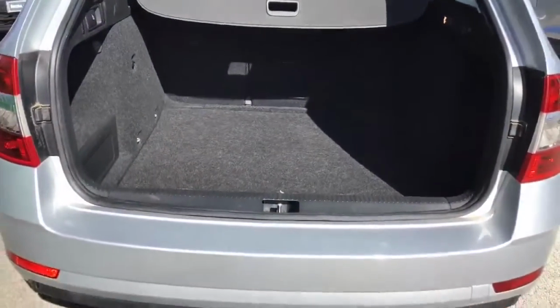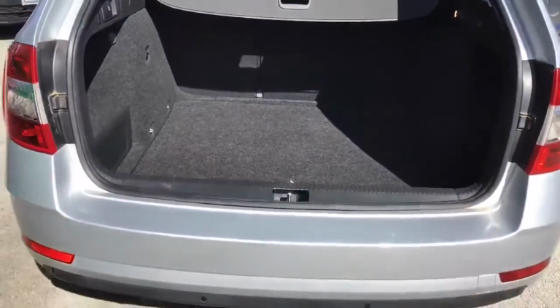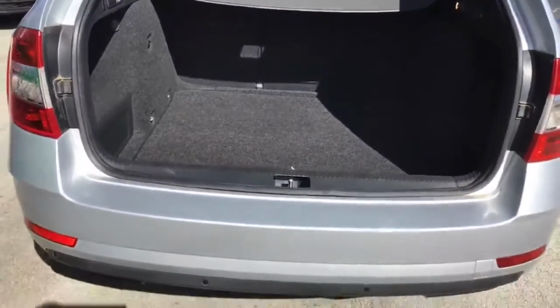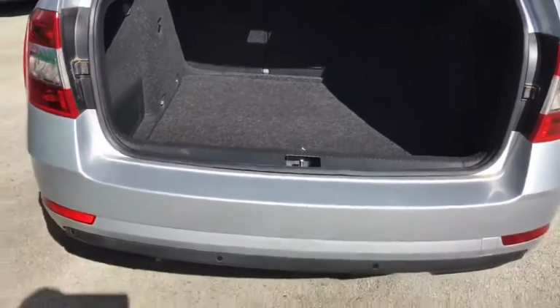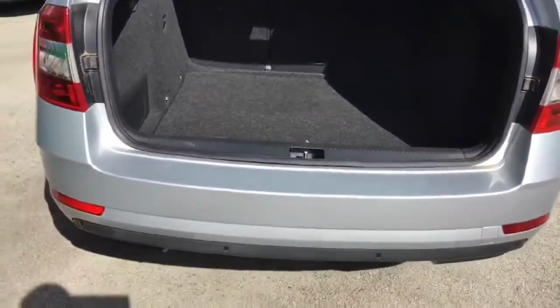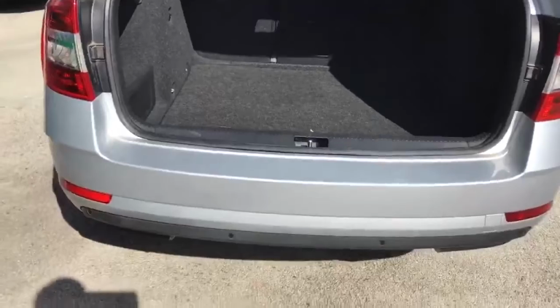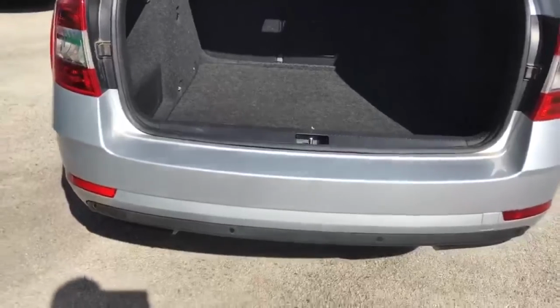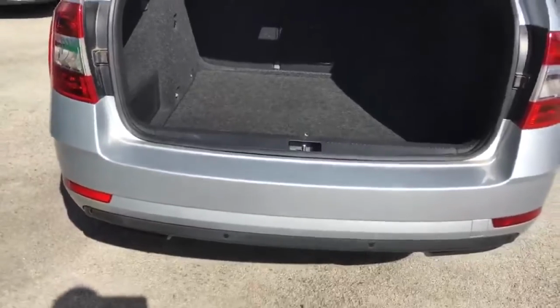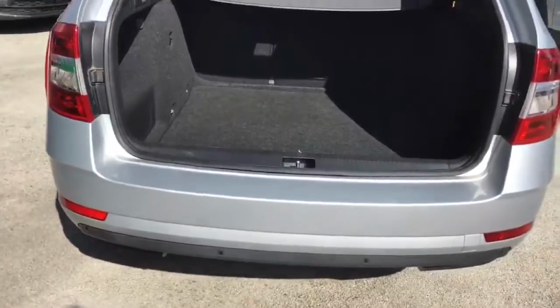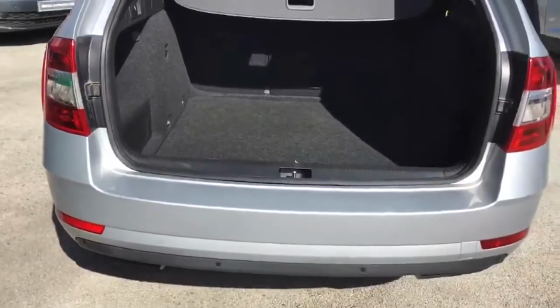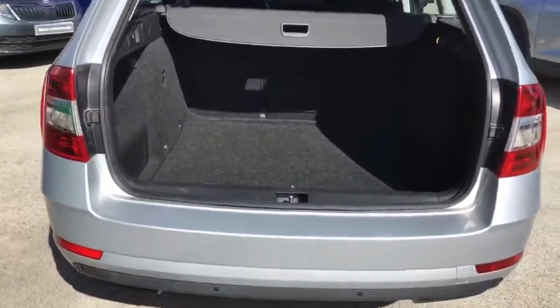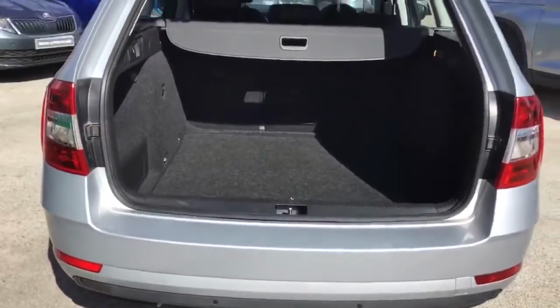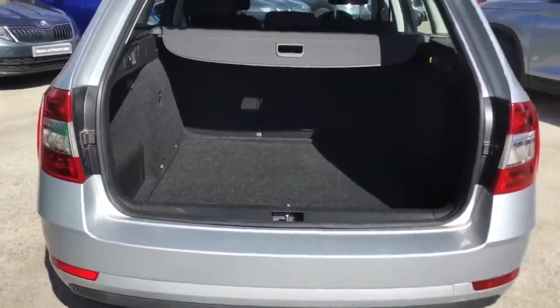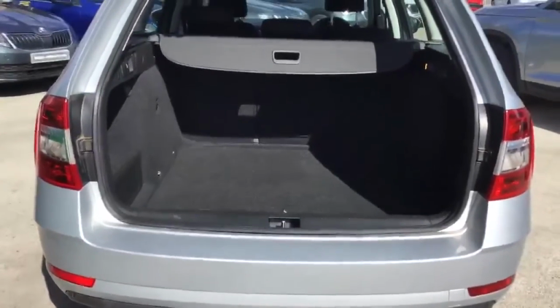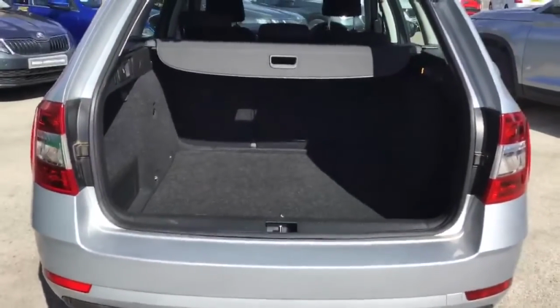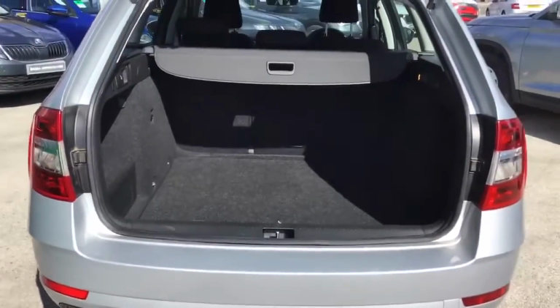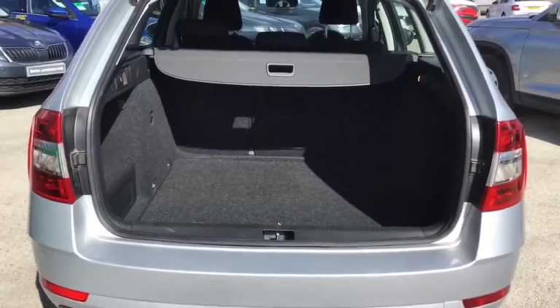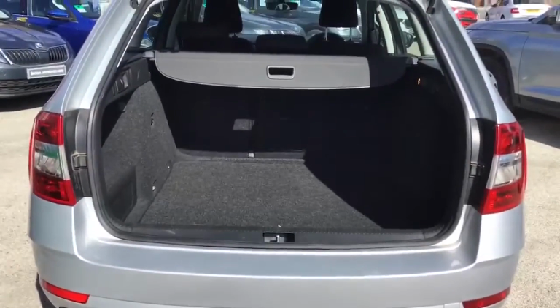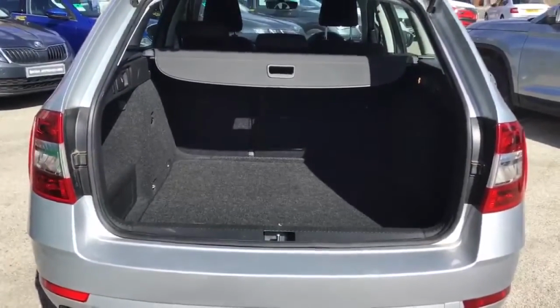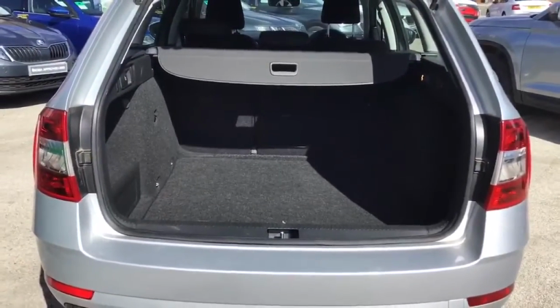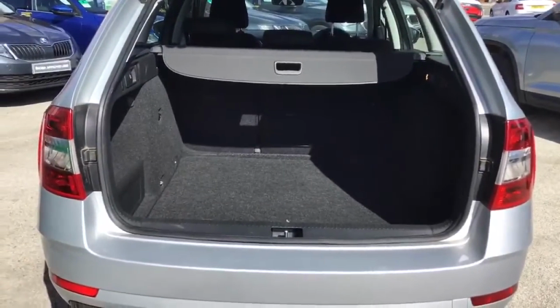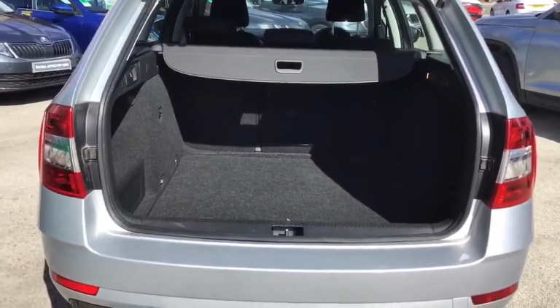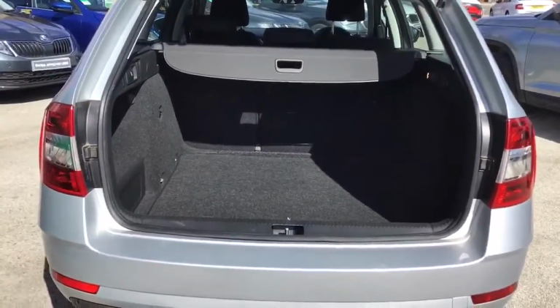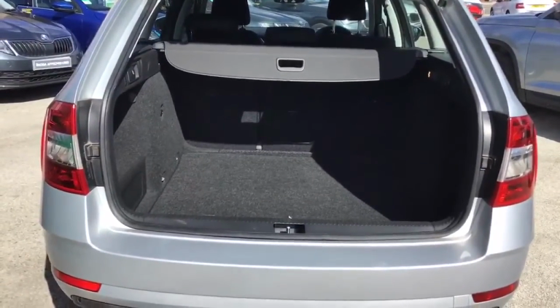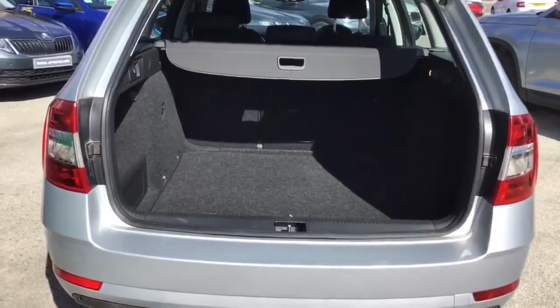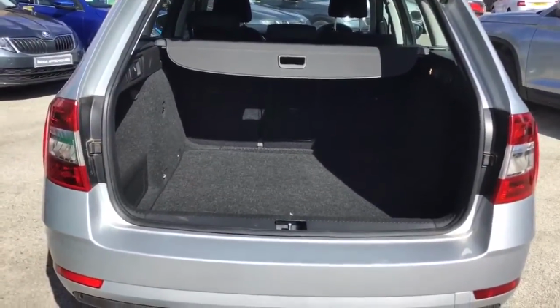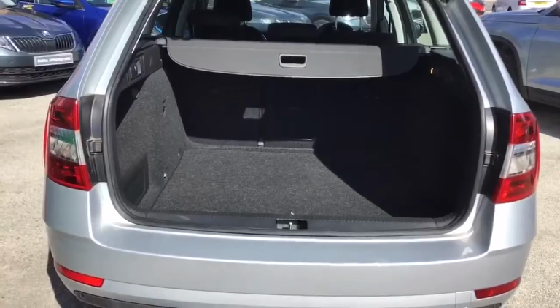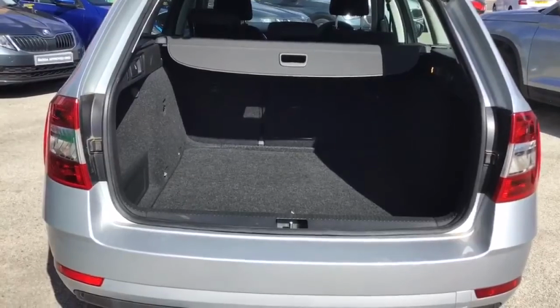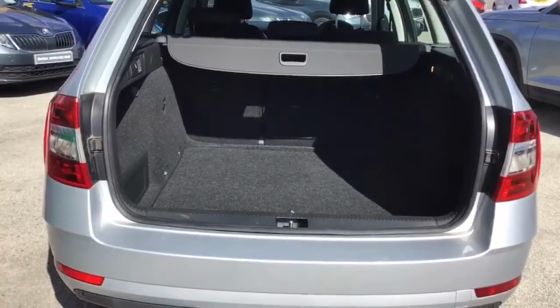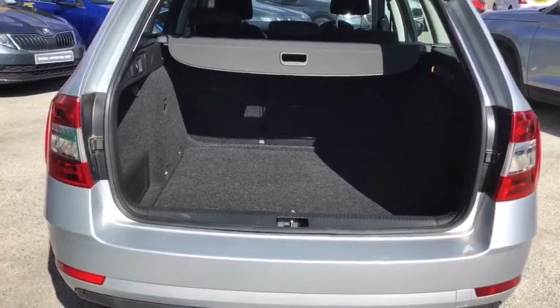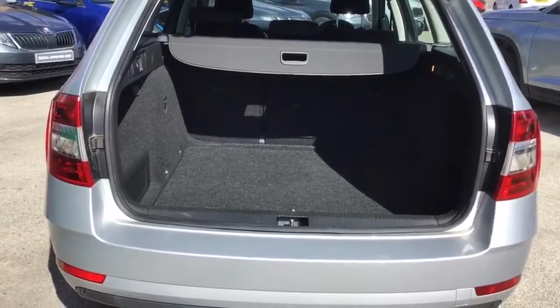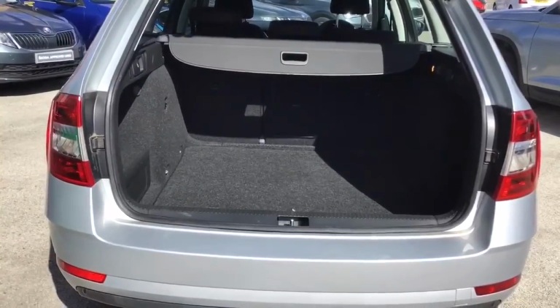Coming back a little bit — there you go, you can see it even better there. The back seats also fold forward, giving you a bigger space still.